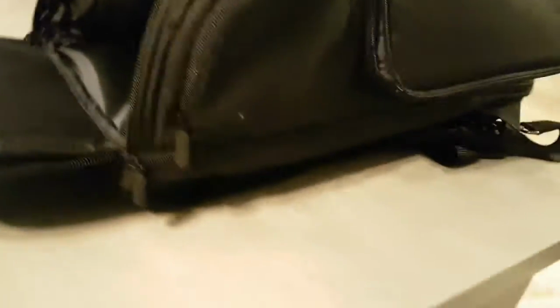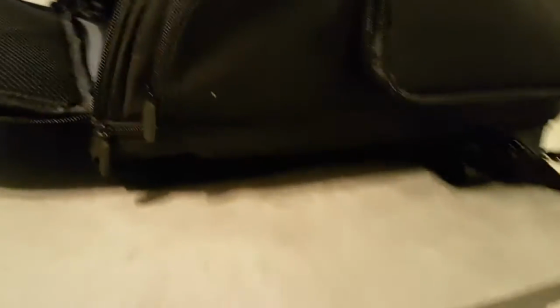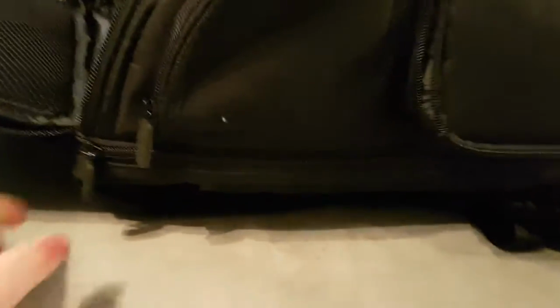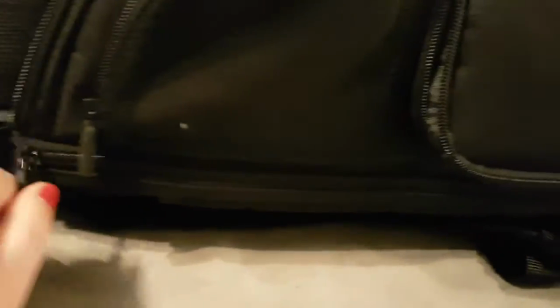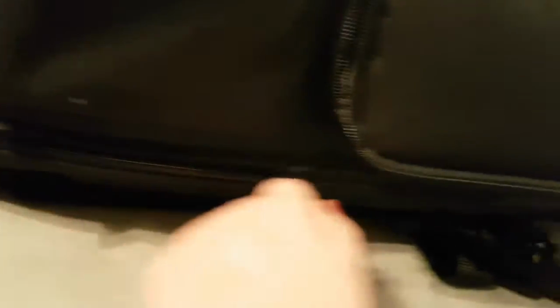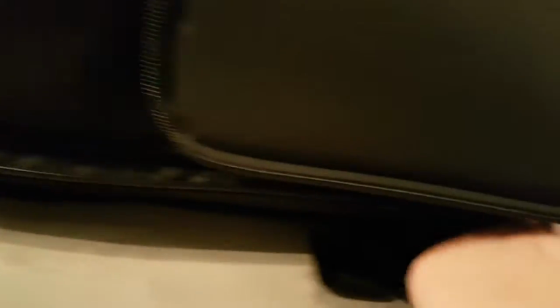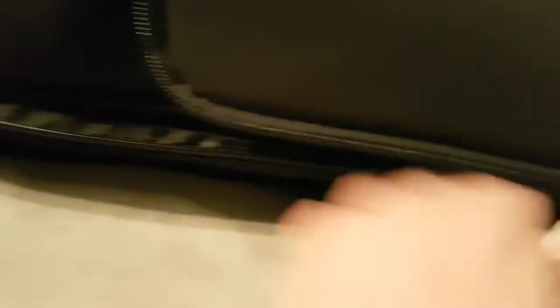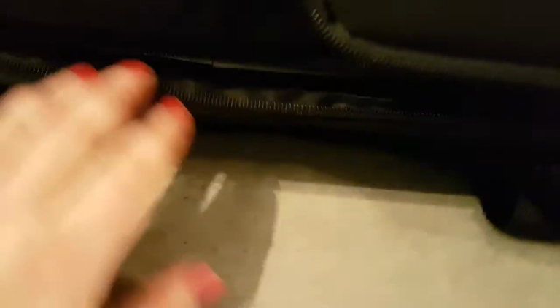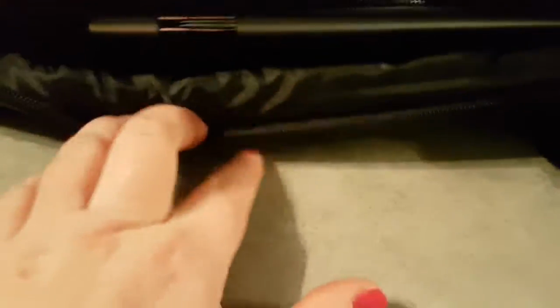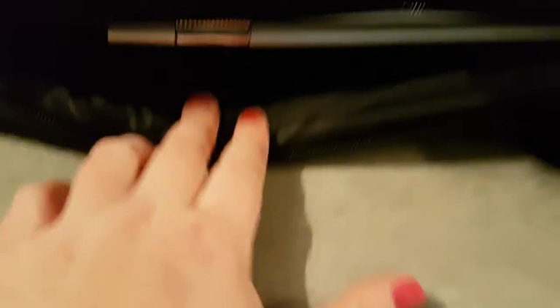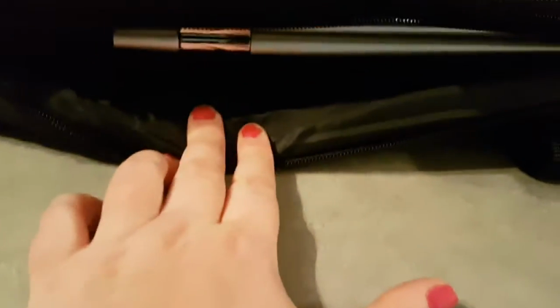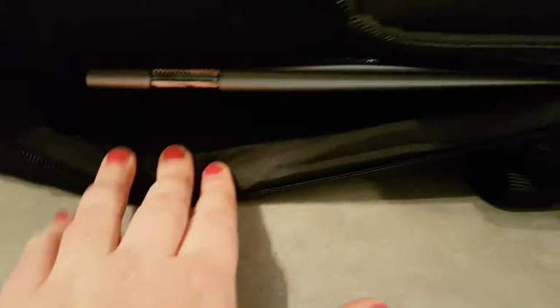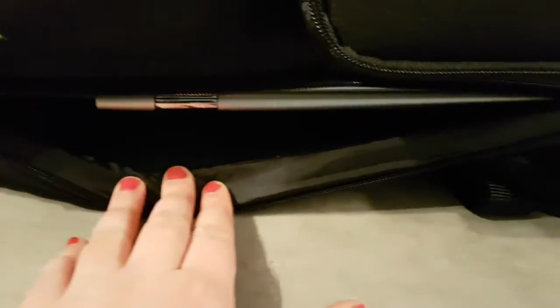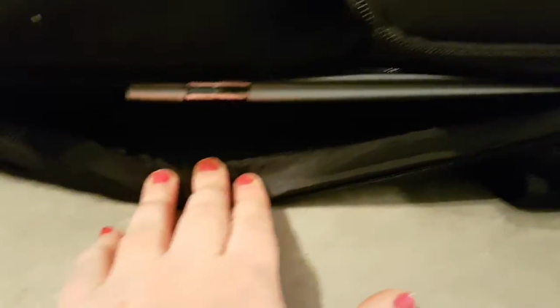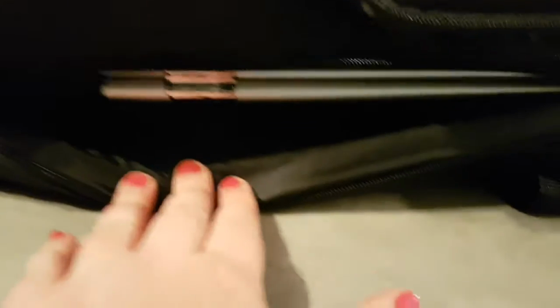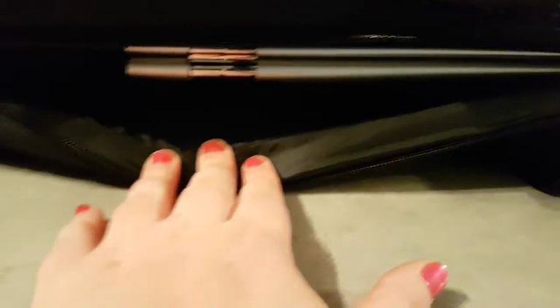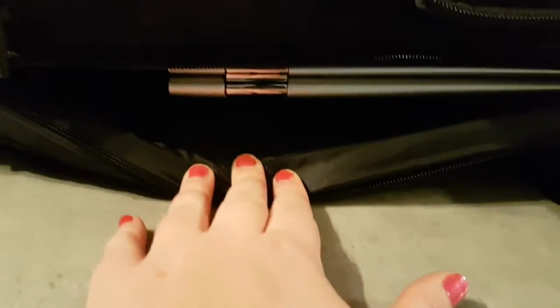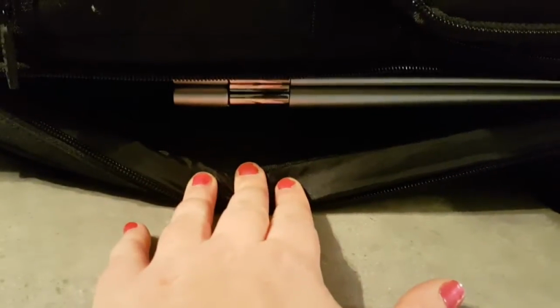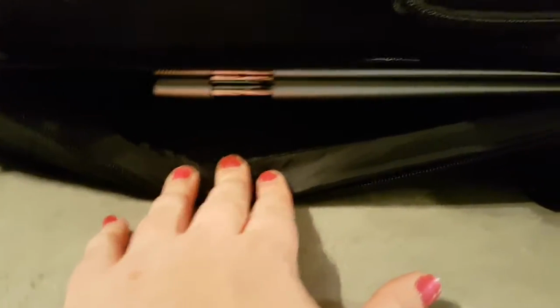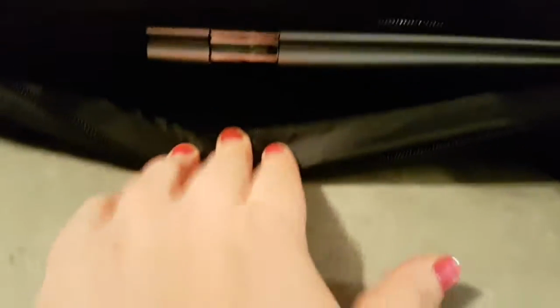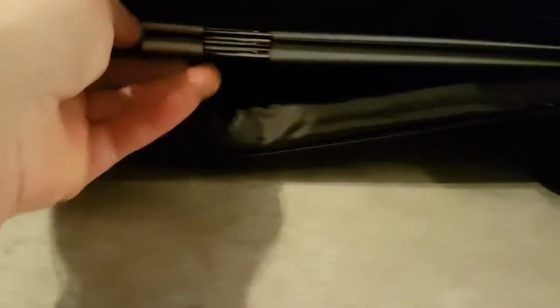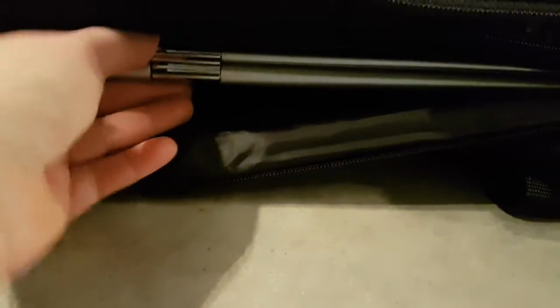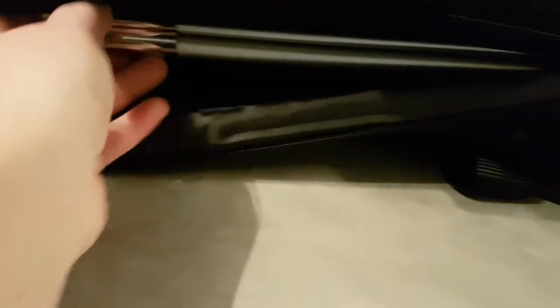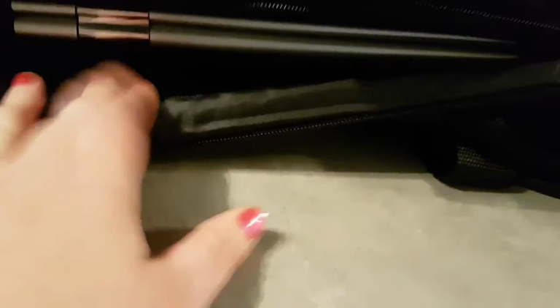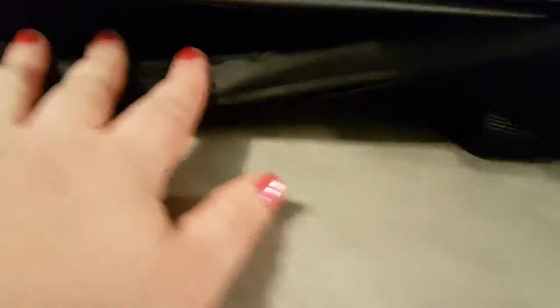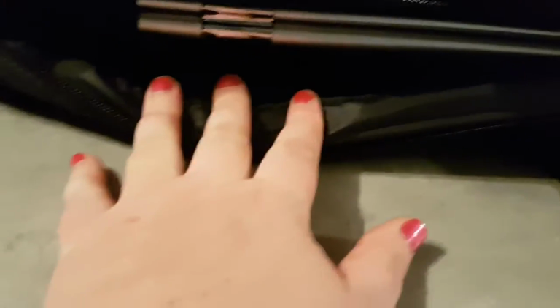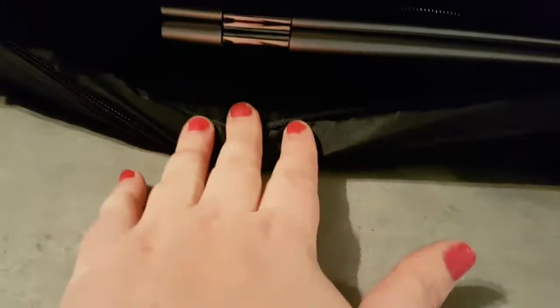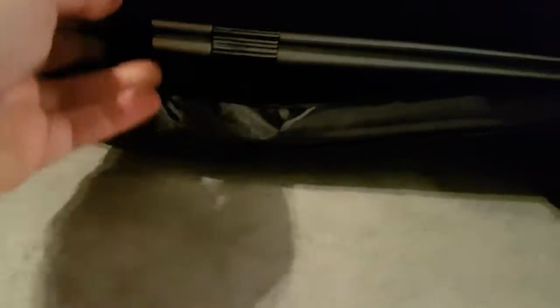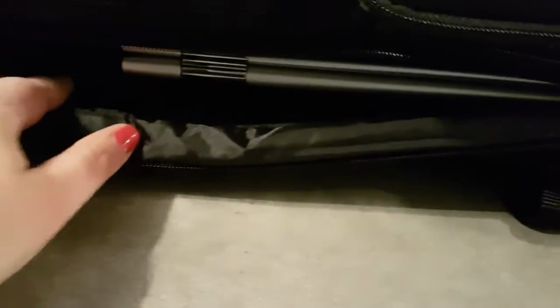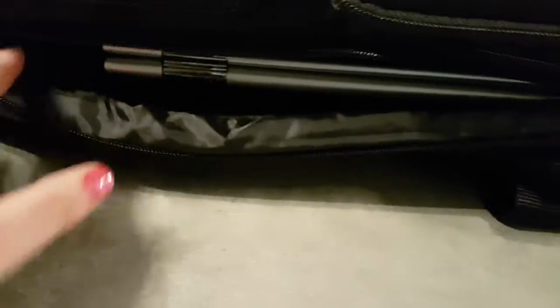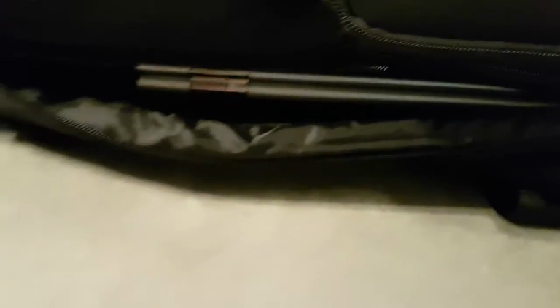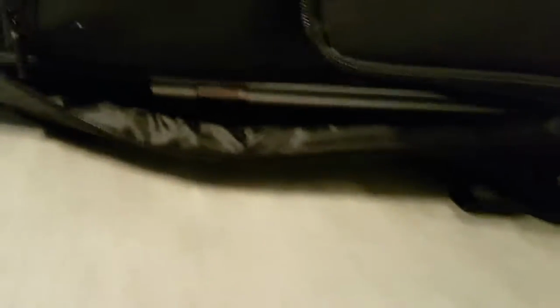There's also a laptop compartment on the back. My laptop is pretty small, but there's still lots of room, so a bigger one could fit in there.